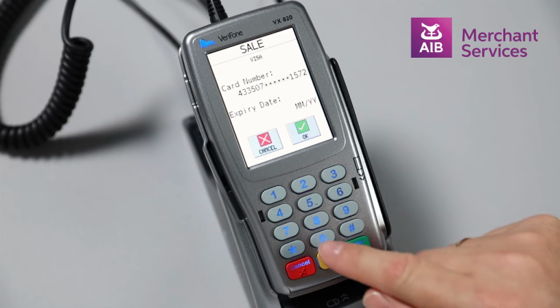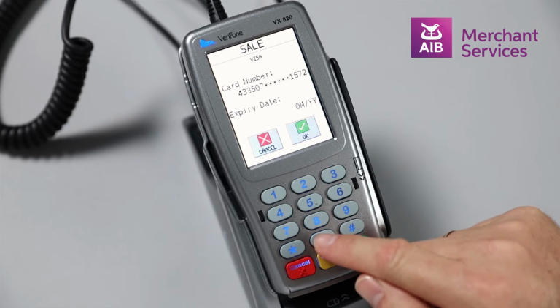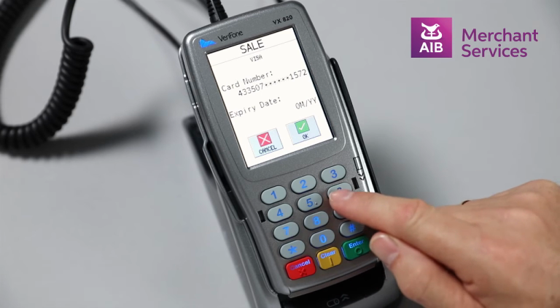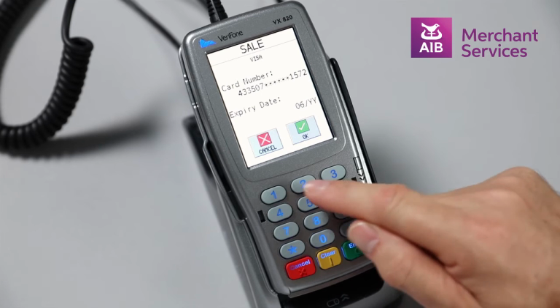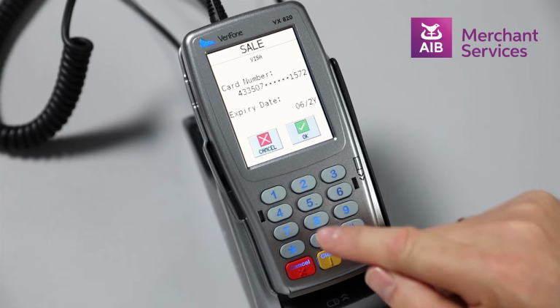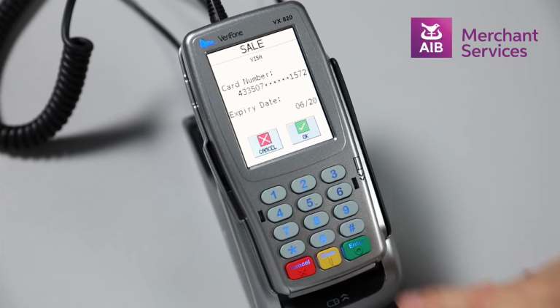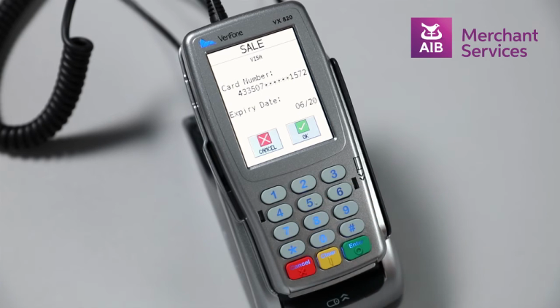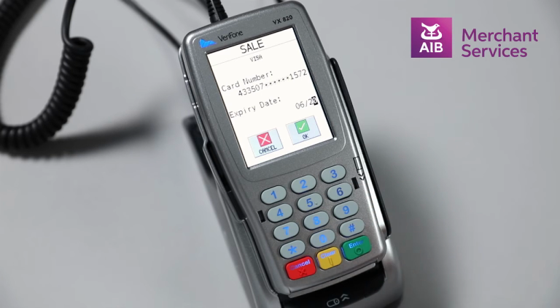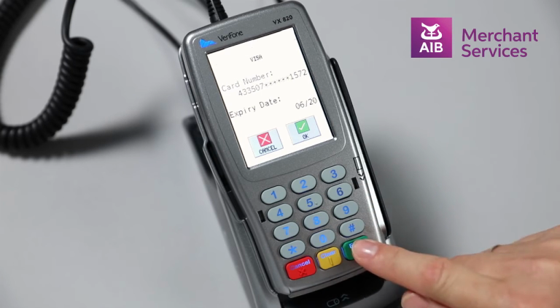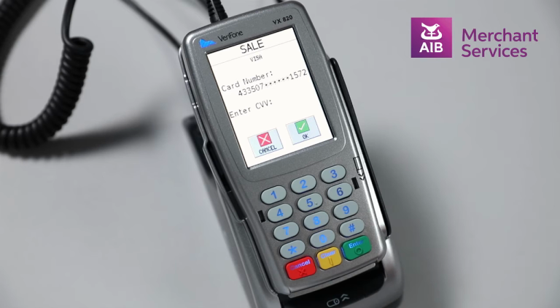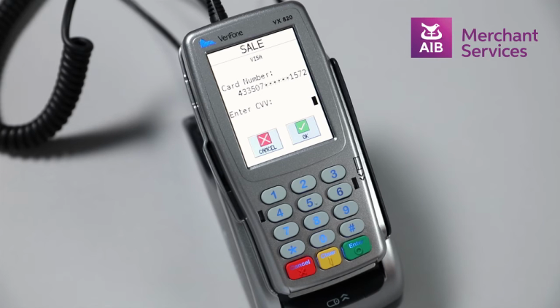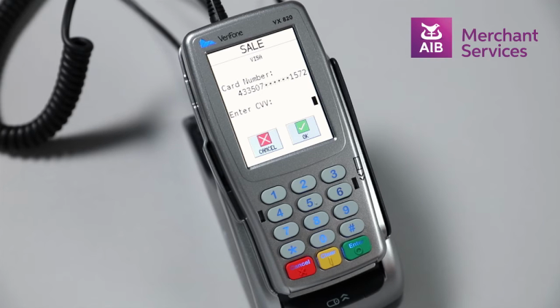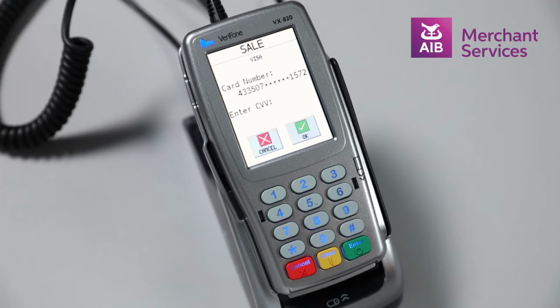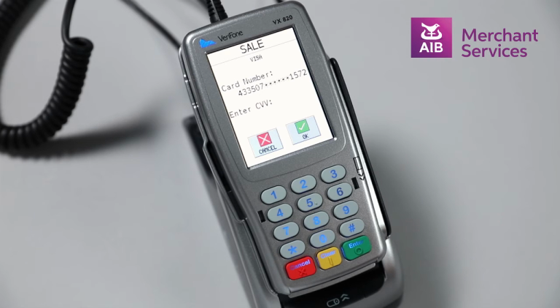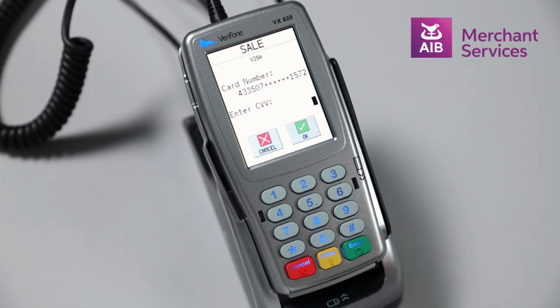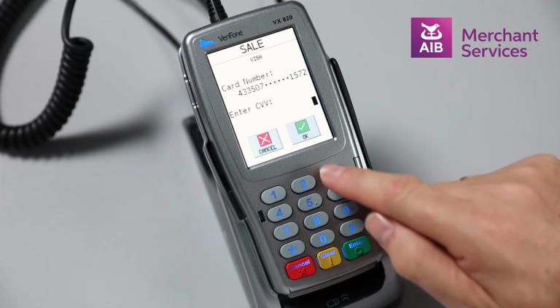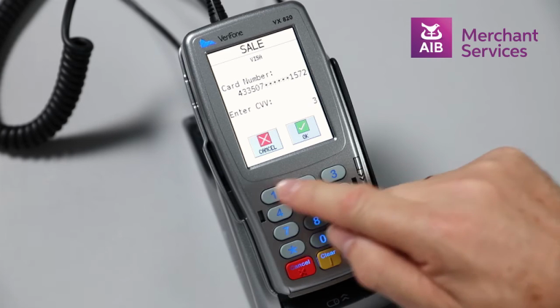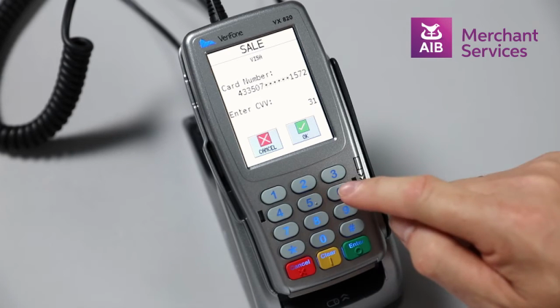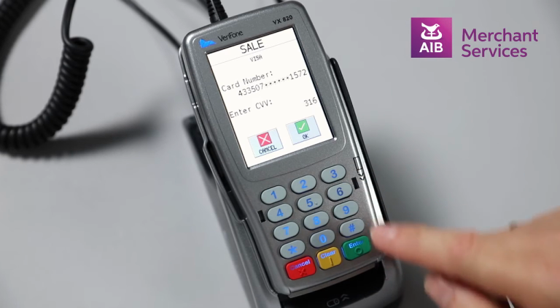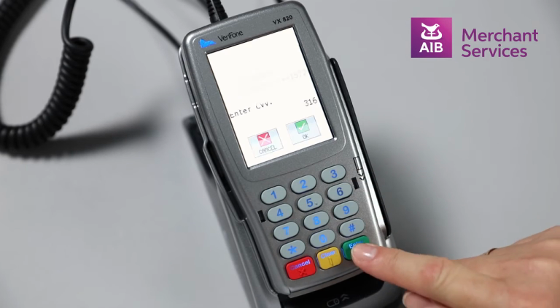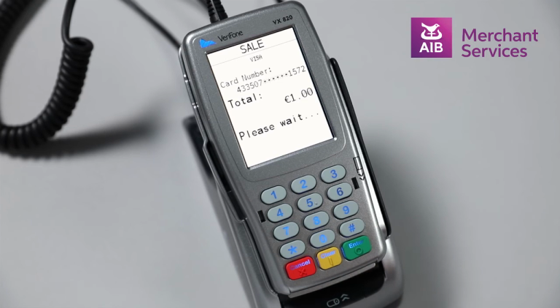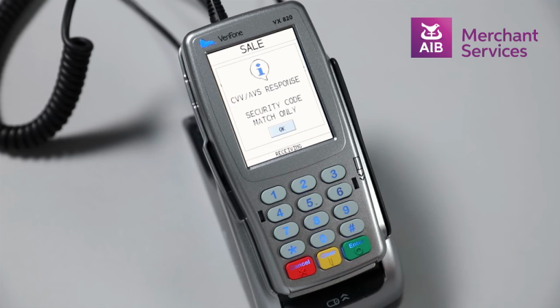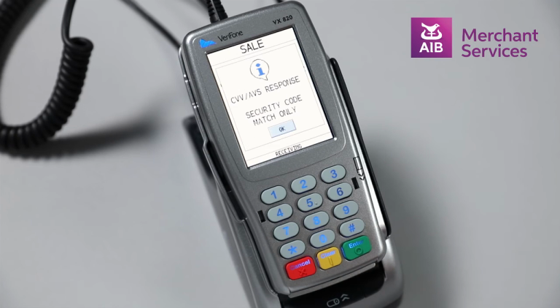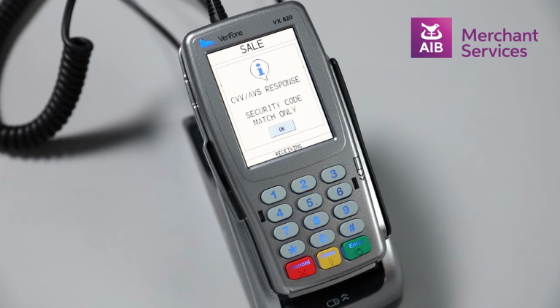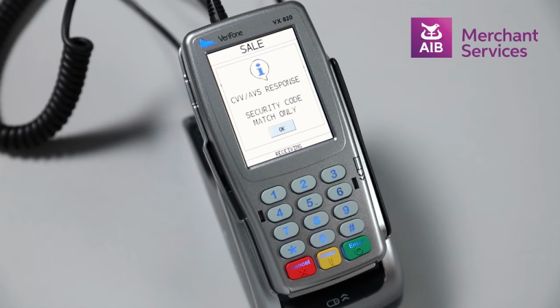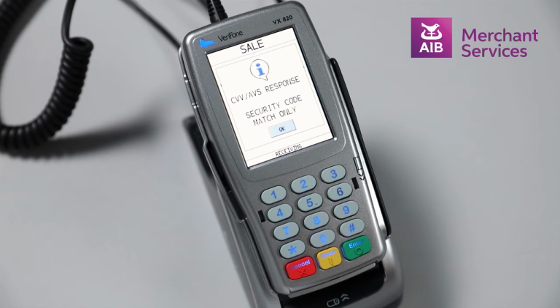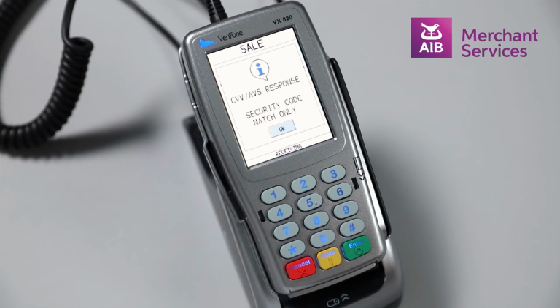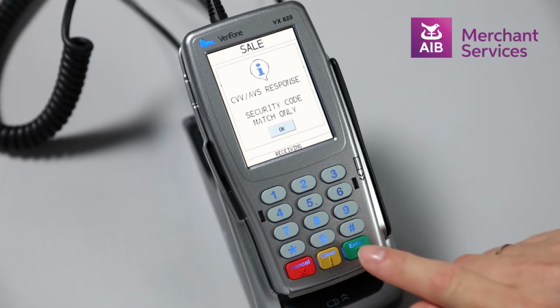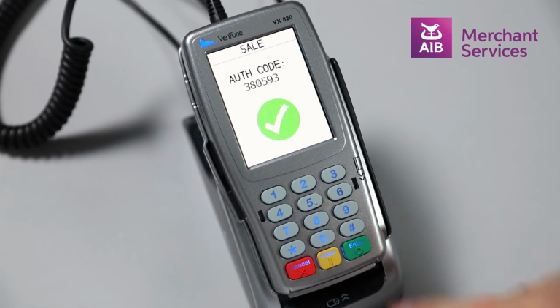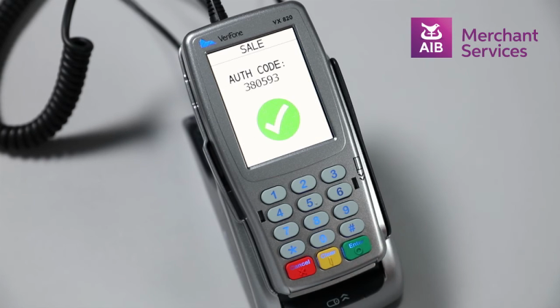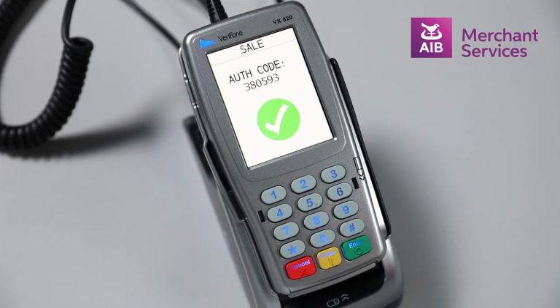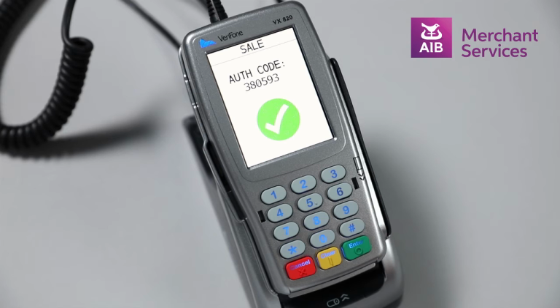It will then ask you for the expiry date of the card — press Enter — followed by the CVV code from the back of the card, and again press Enter. Press any key at this point and the machine will attempt to authorize the transaction.